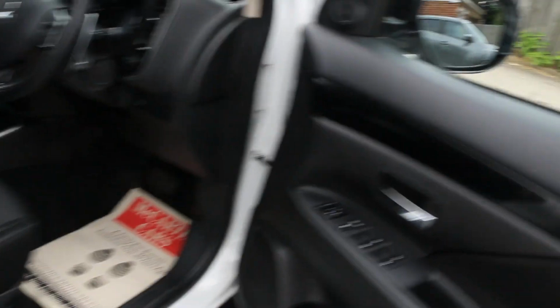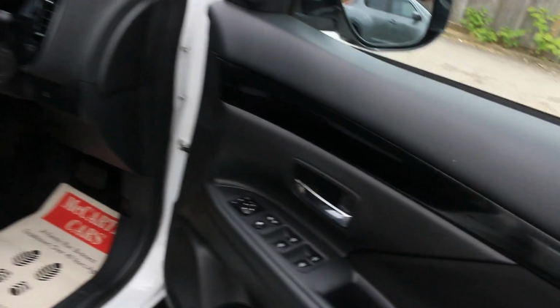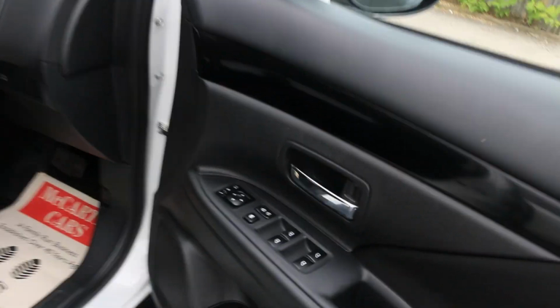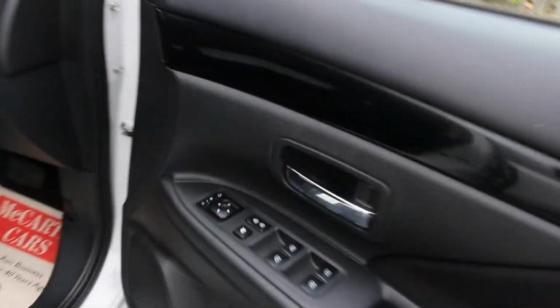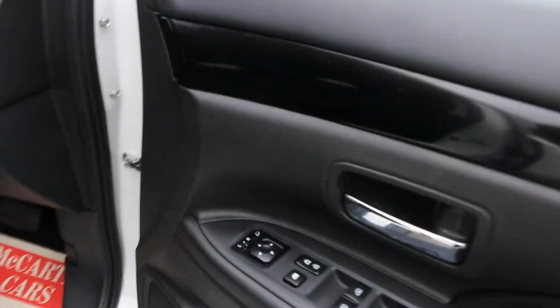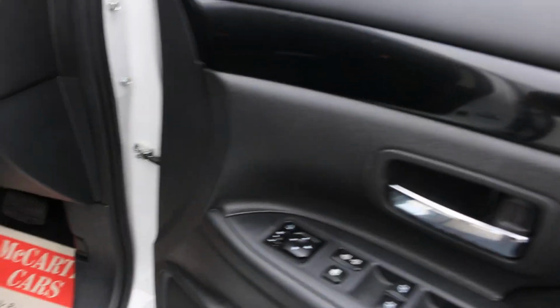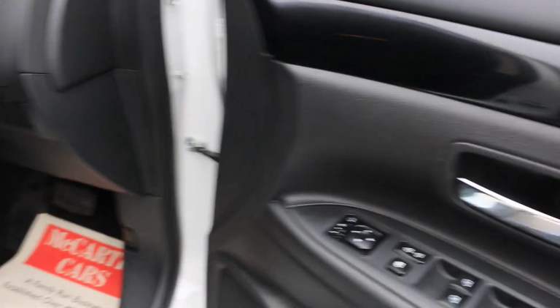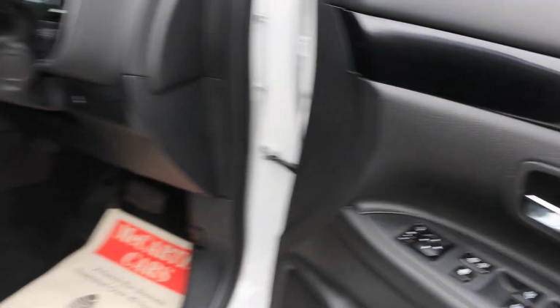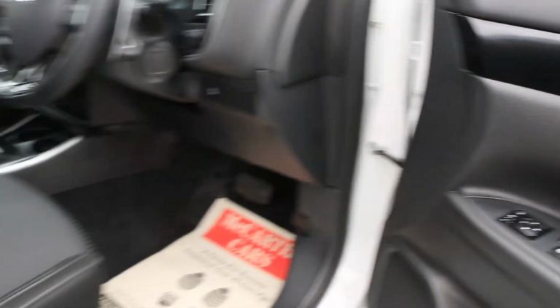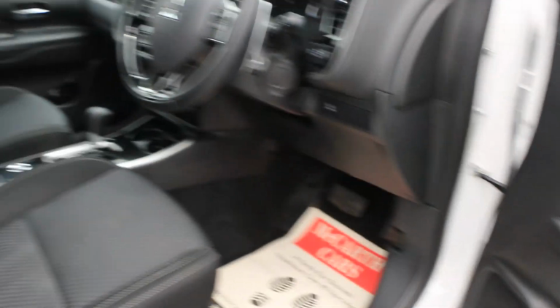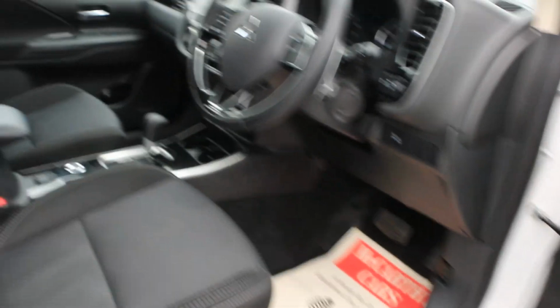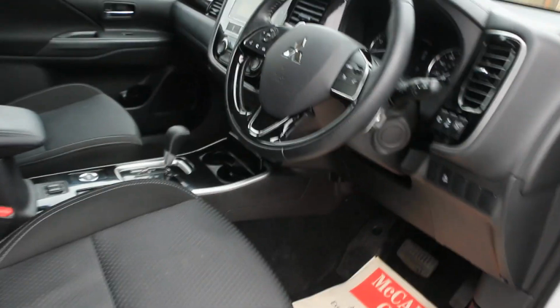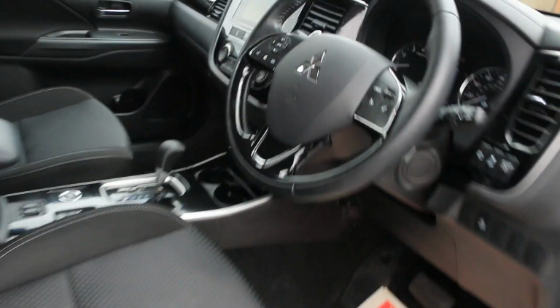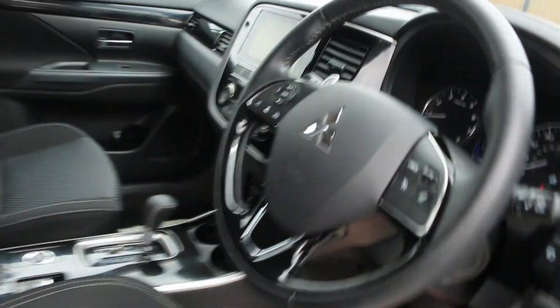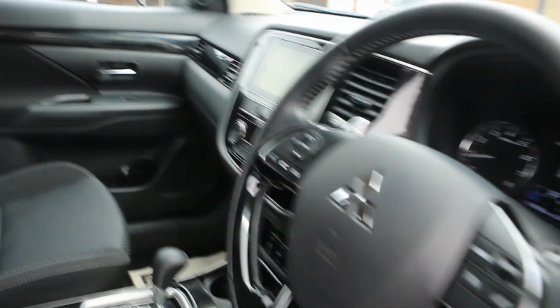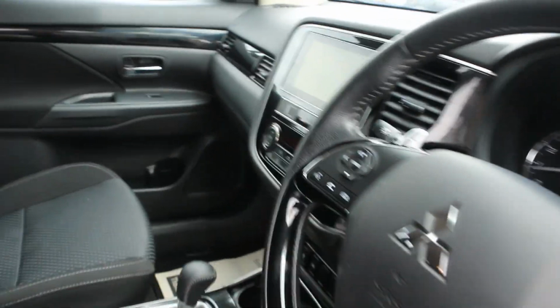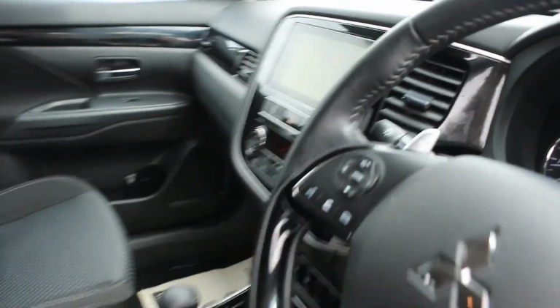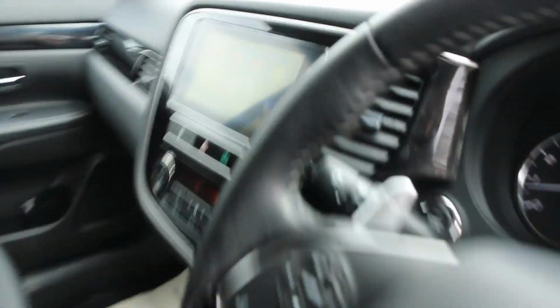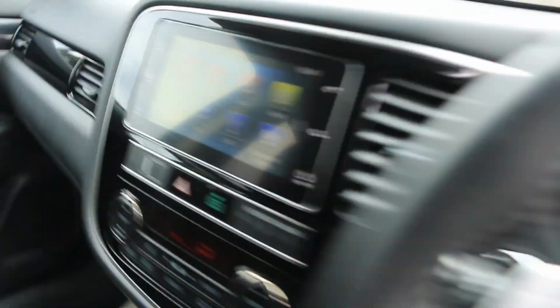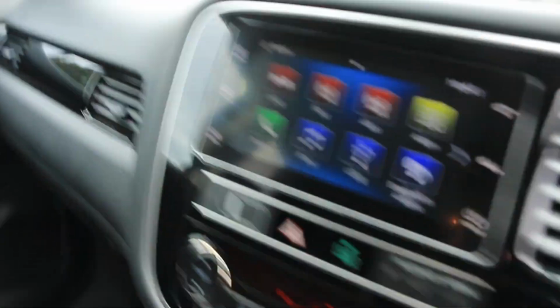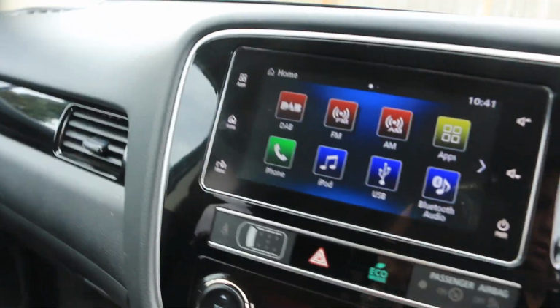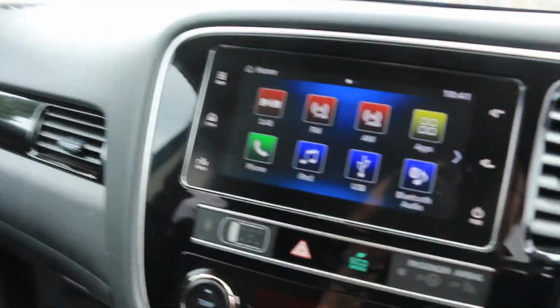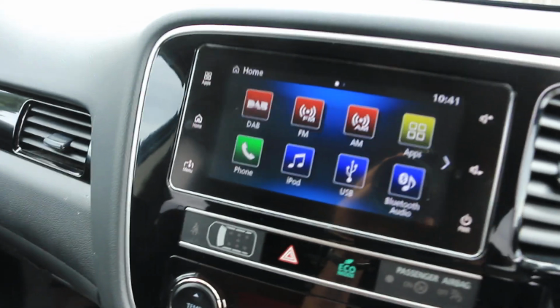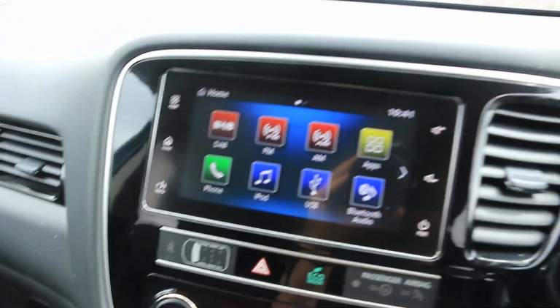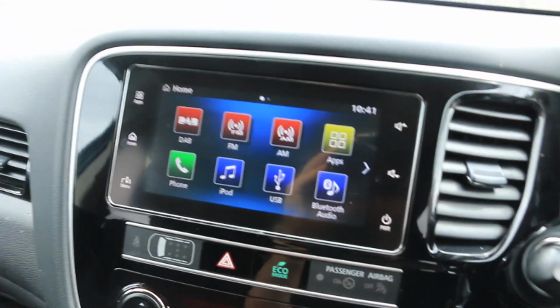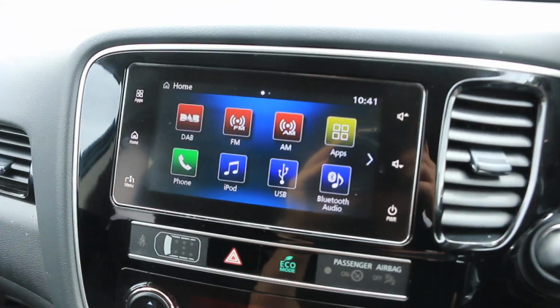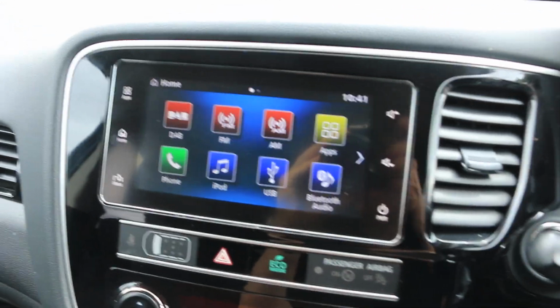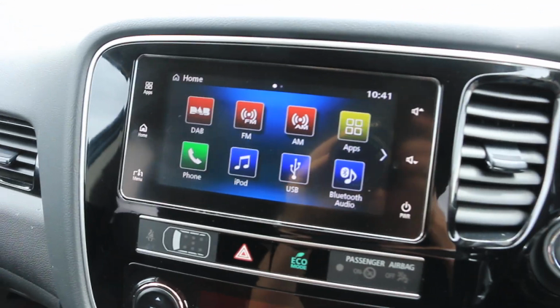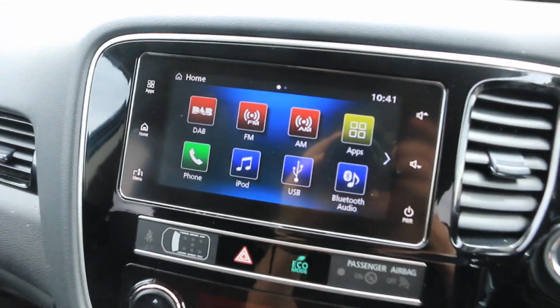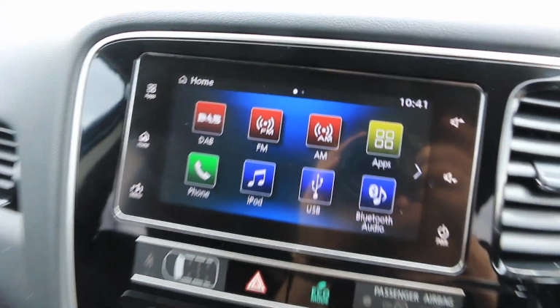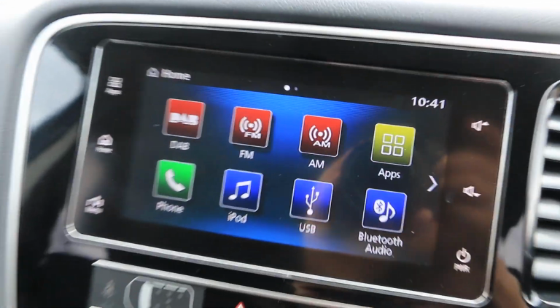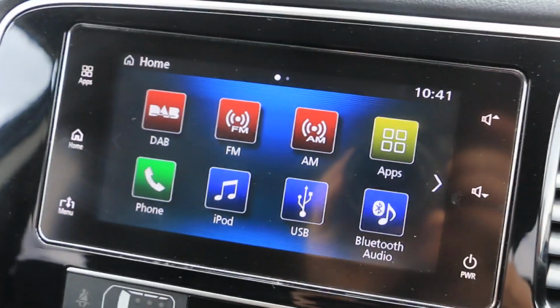Electric and folding mirrors, auto start-stop, and a touchscreen infotainment system.